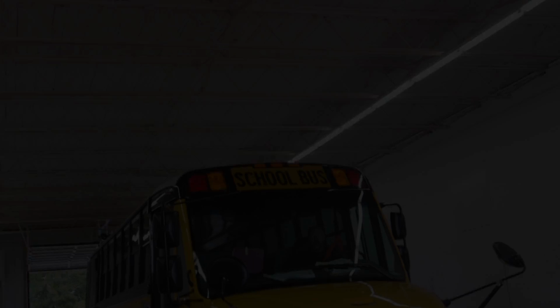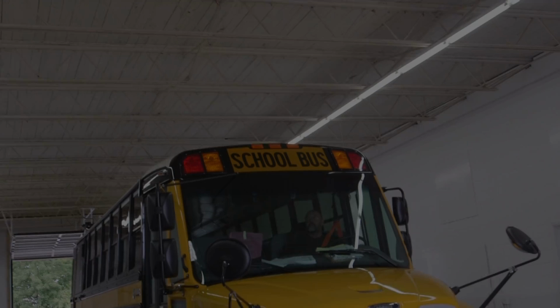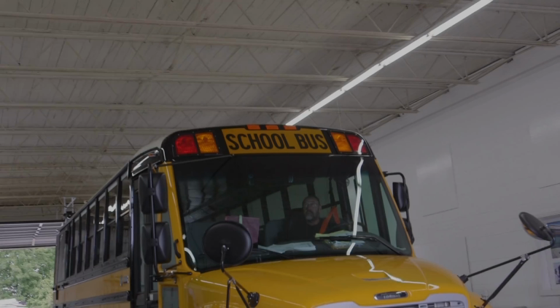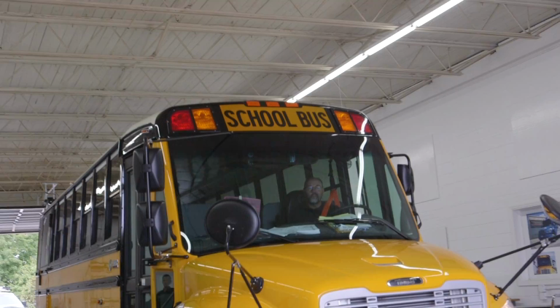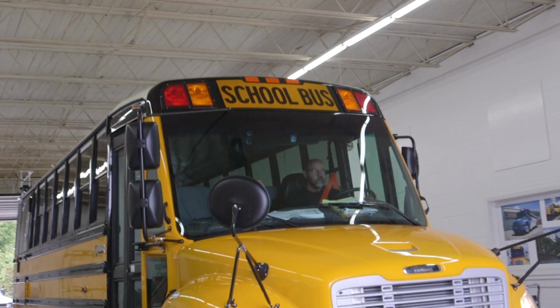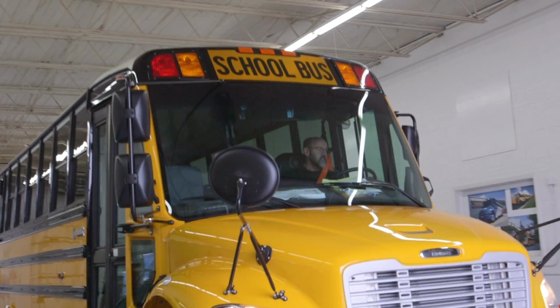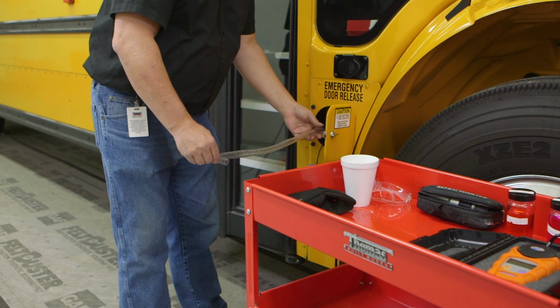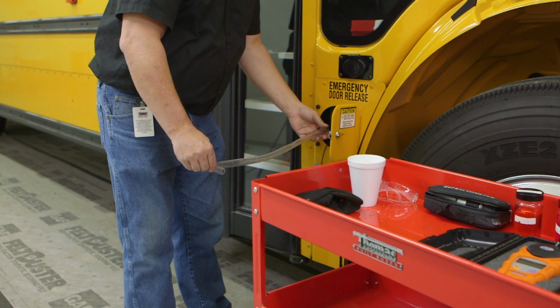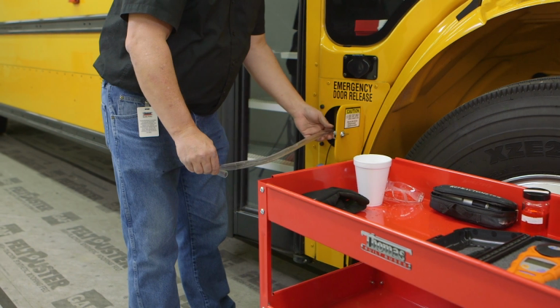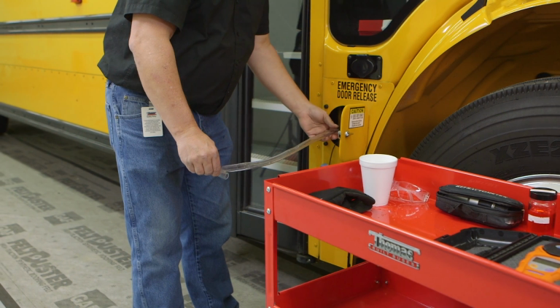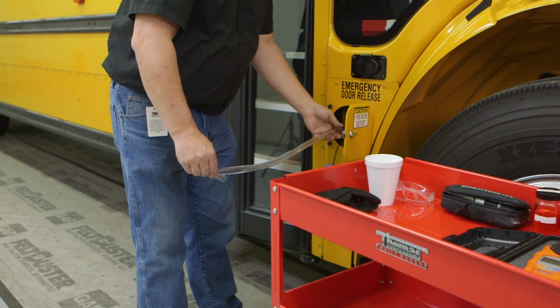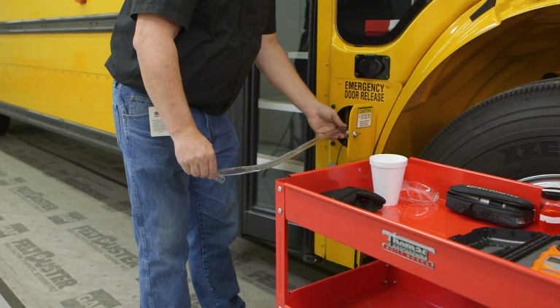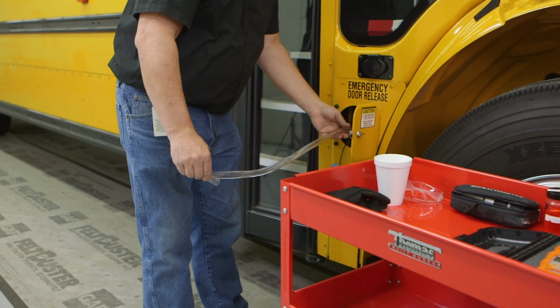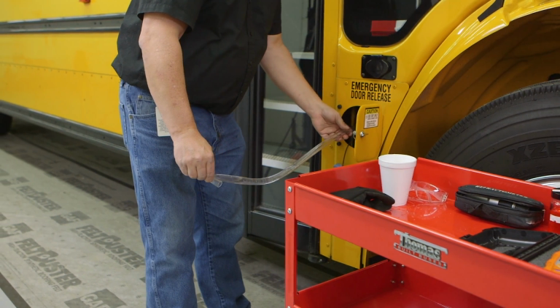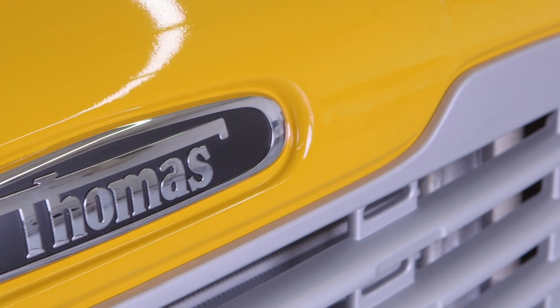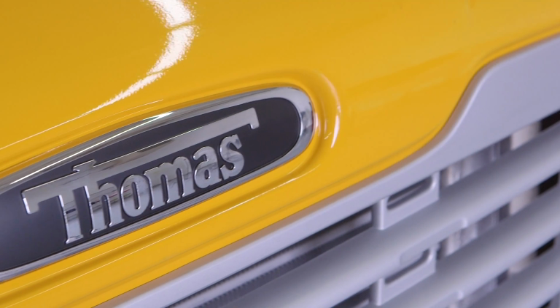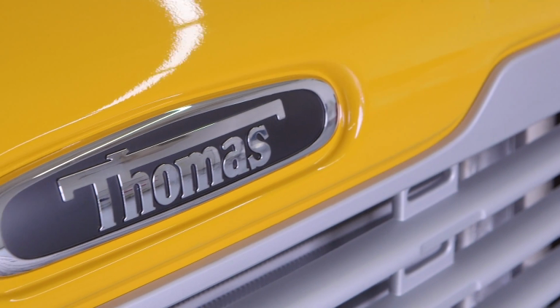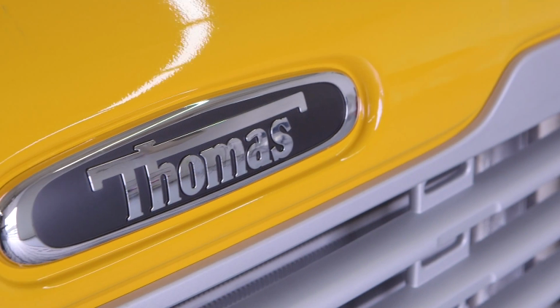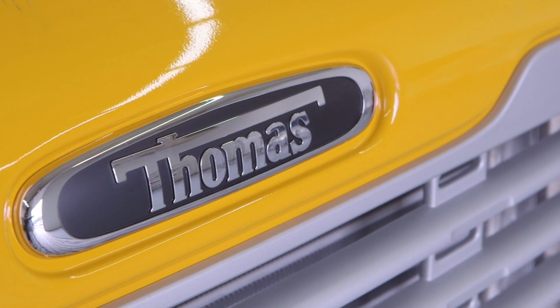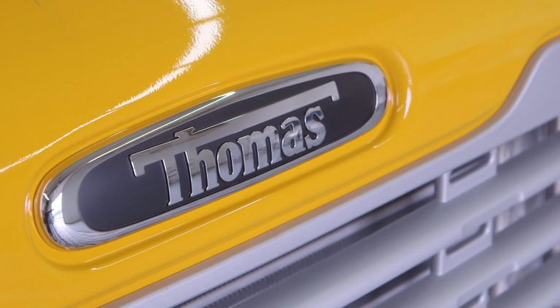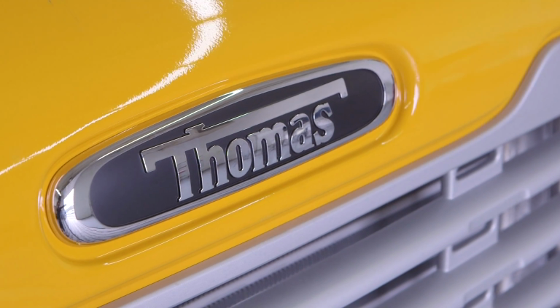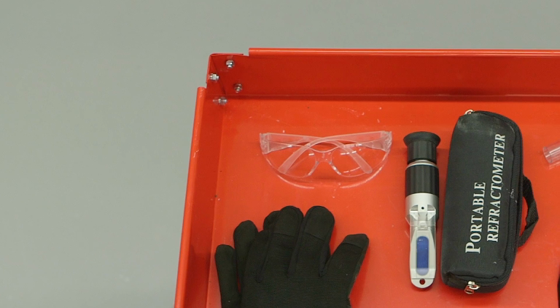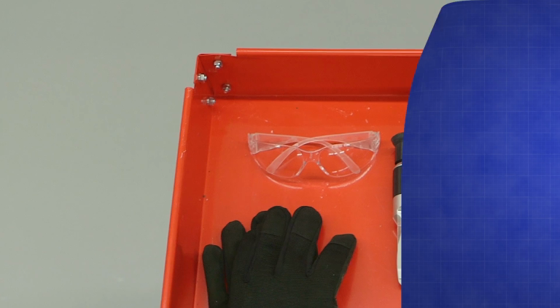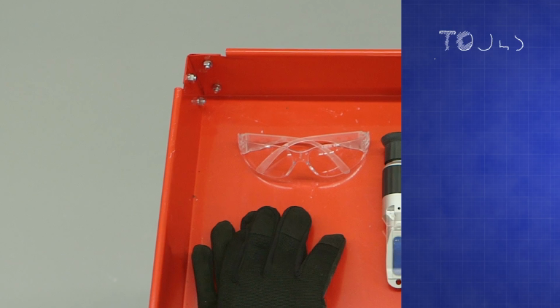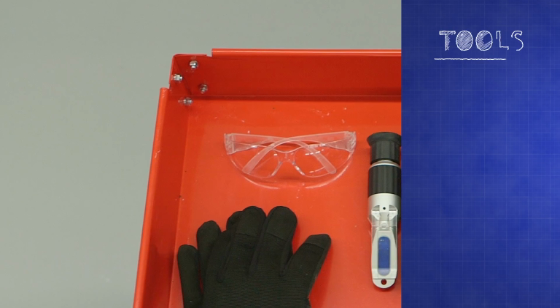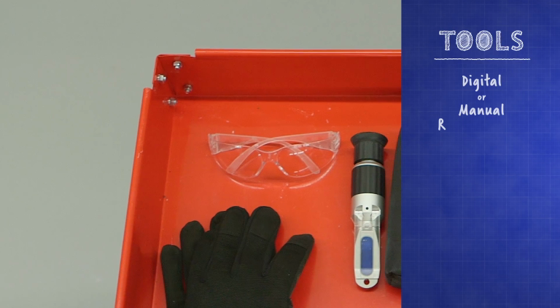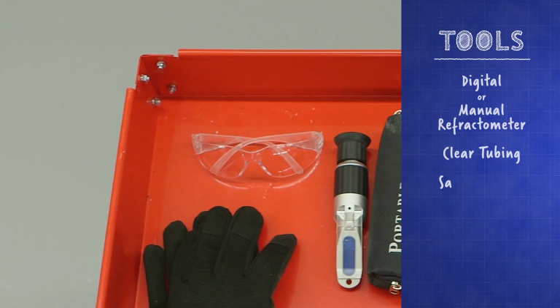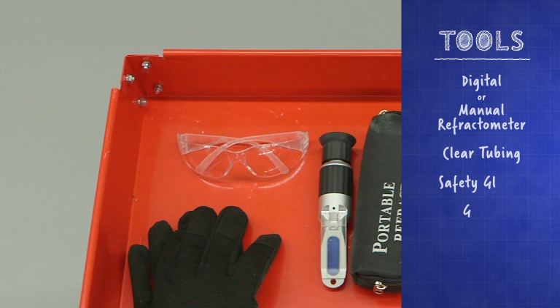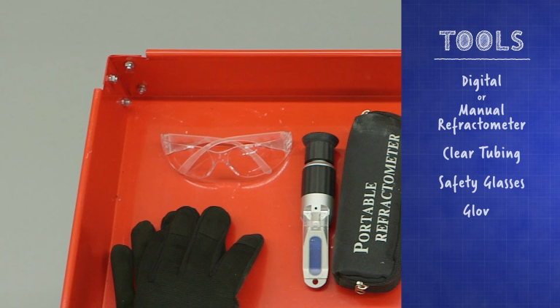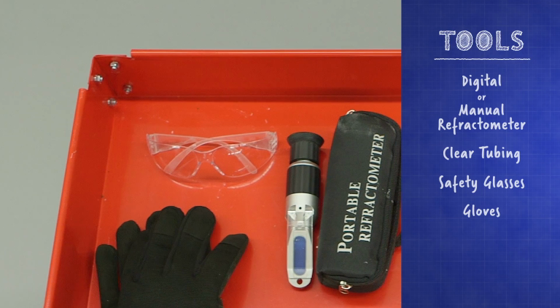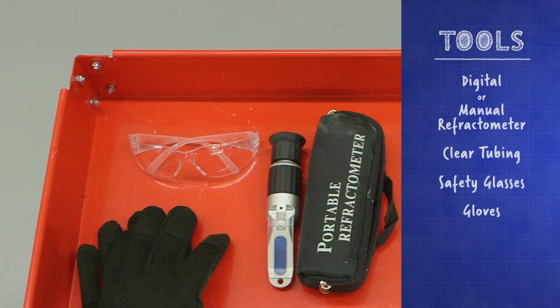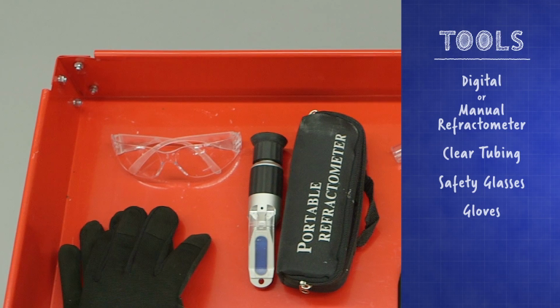In this video, we'll show you how to test the diesel exhaust fluid in a Thomas-built Safety Liner C2 school bus. In order to test the DEF fluid, you'll need the tools listed here.